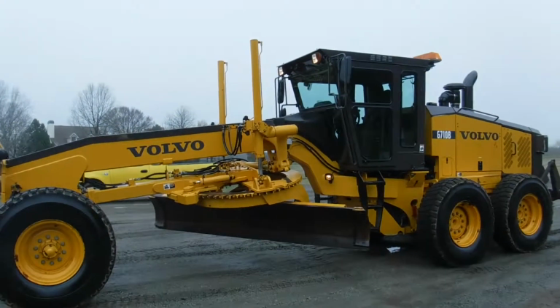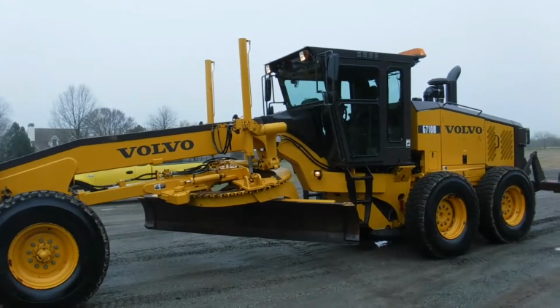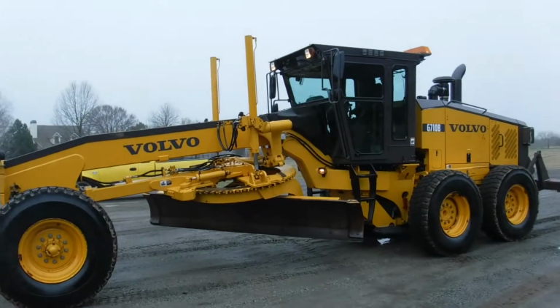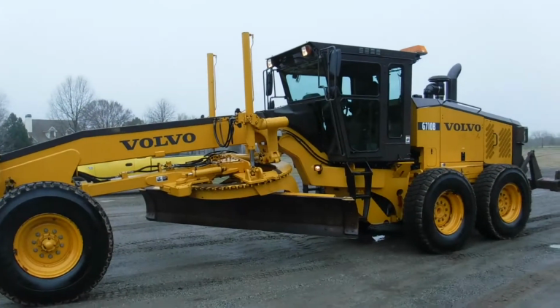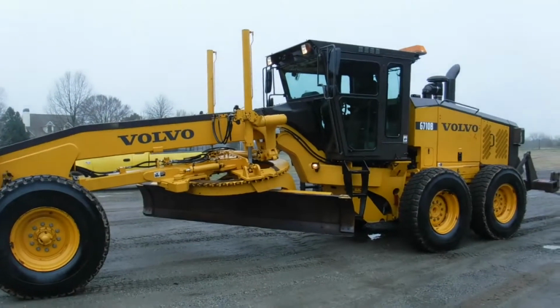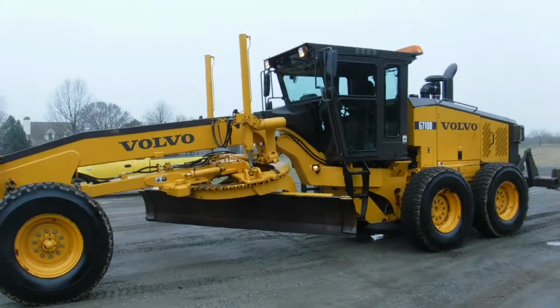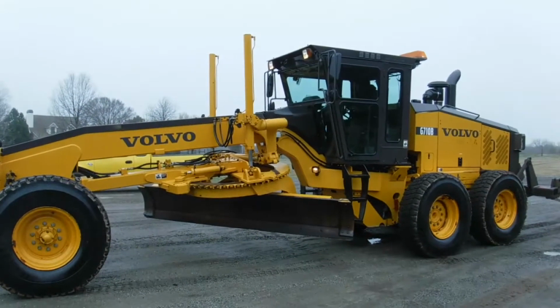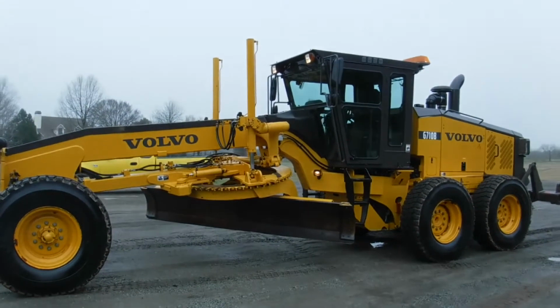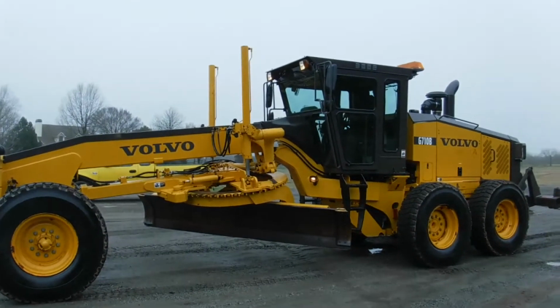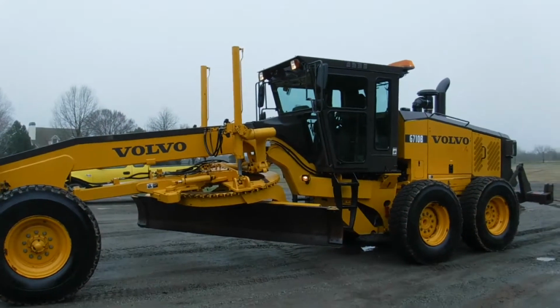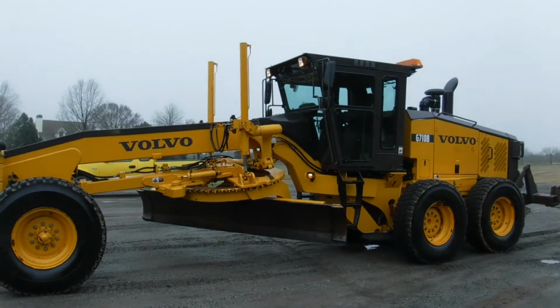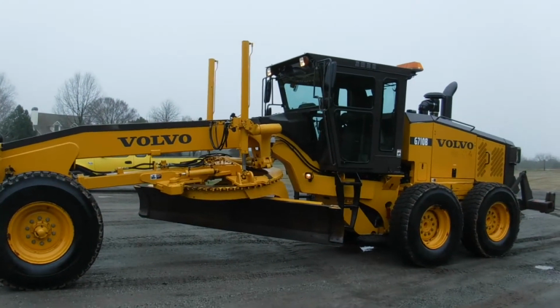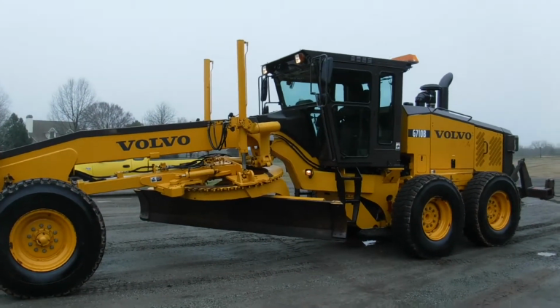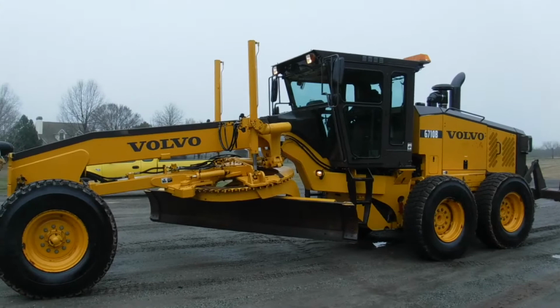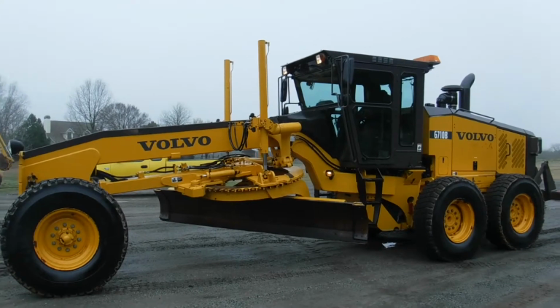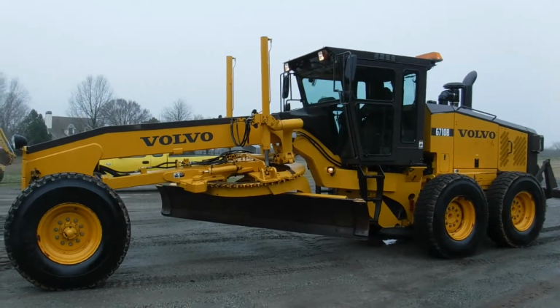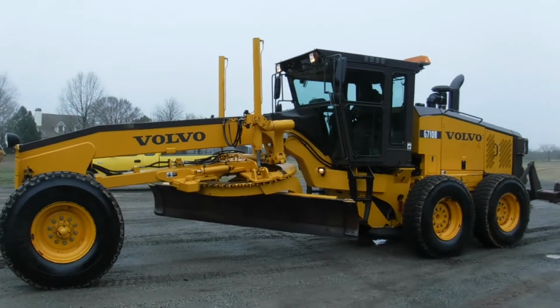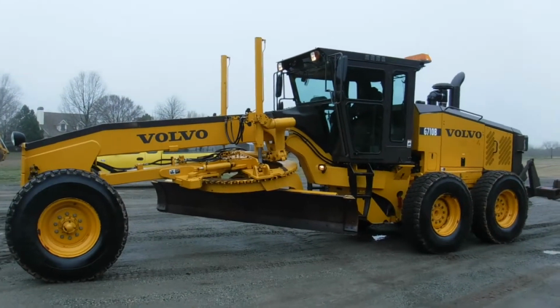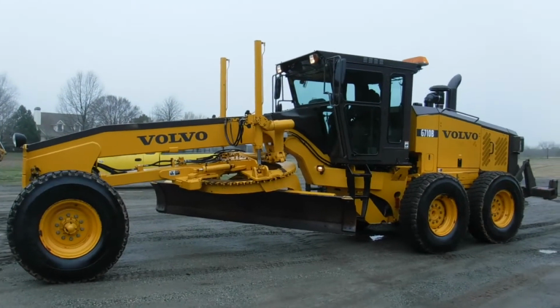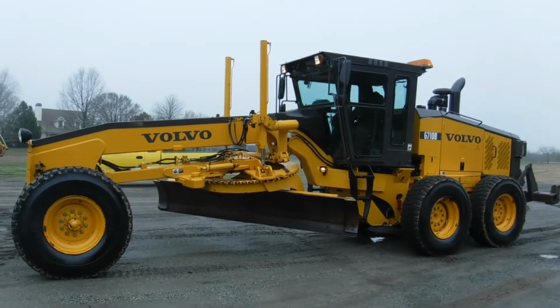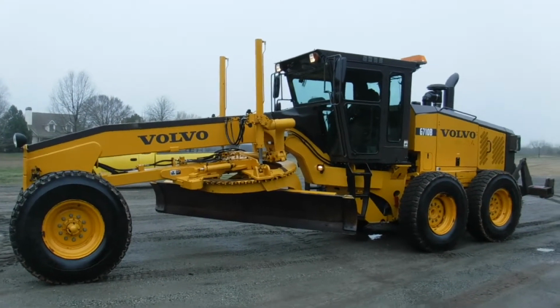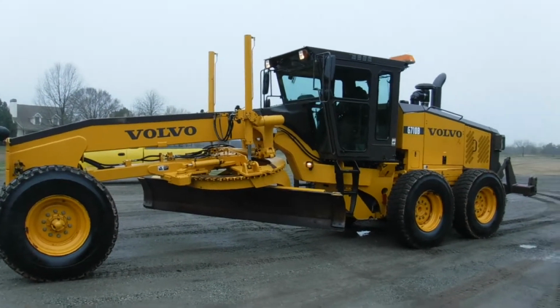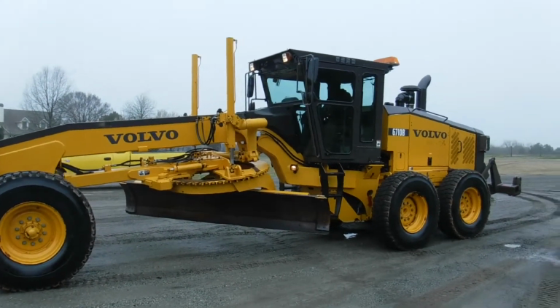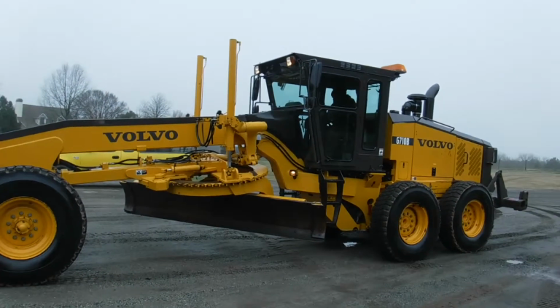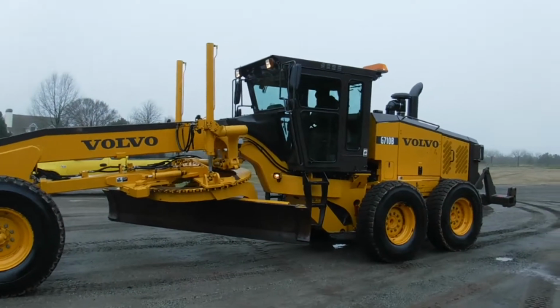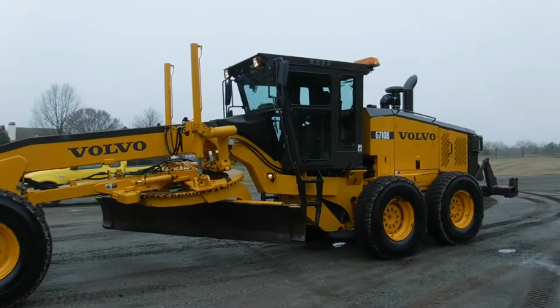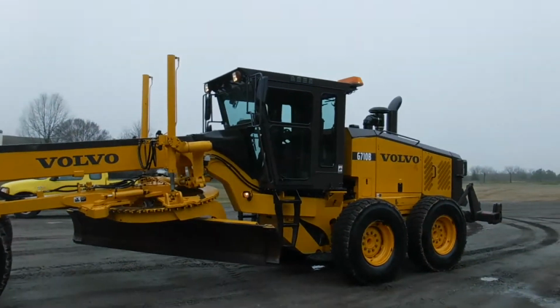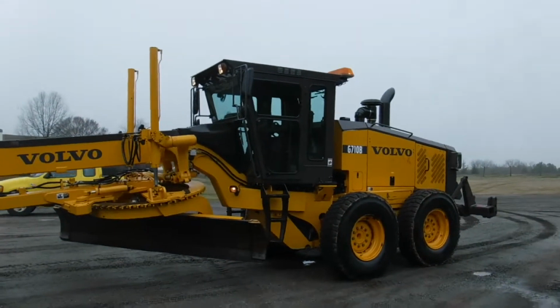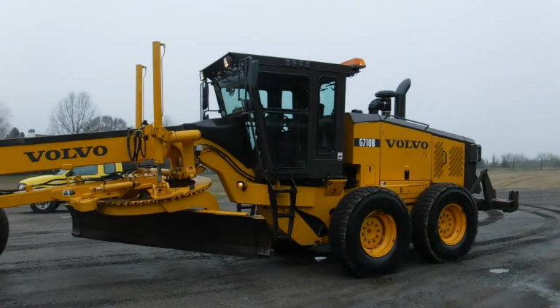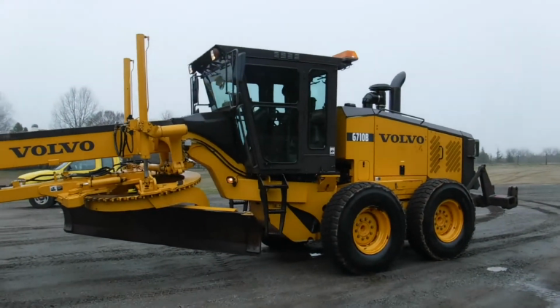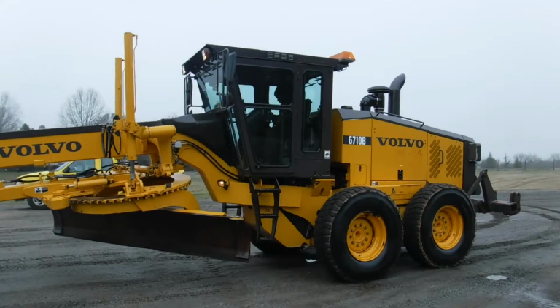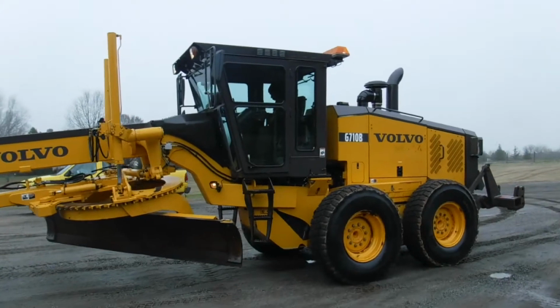Ladies and gentlemen, we here at Round & Sons have got an absolutely super clean Volvo G710B motor grader.